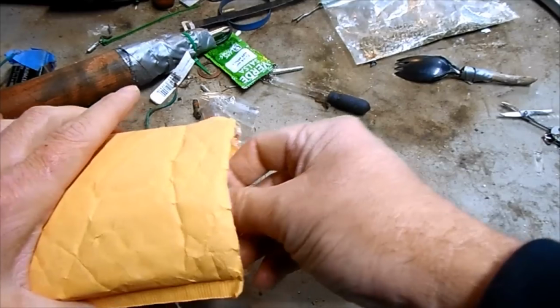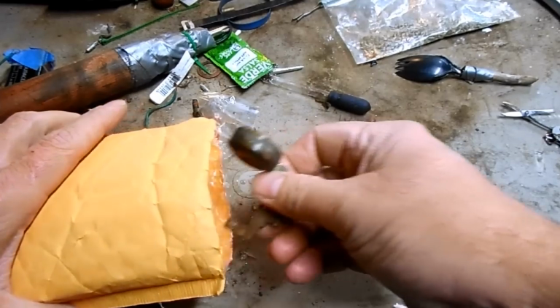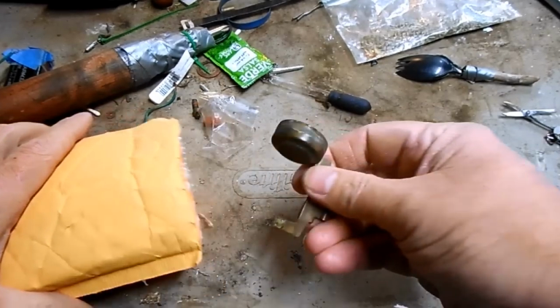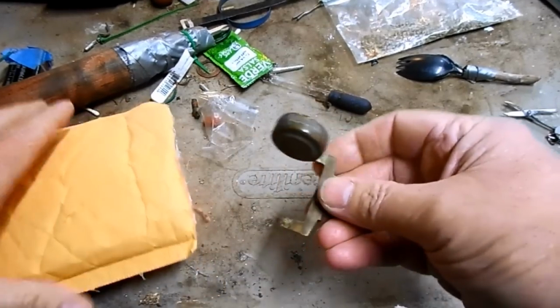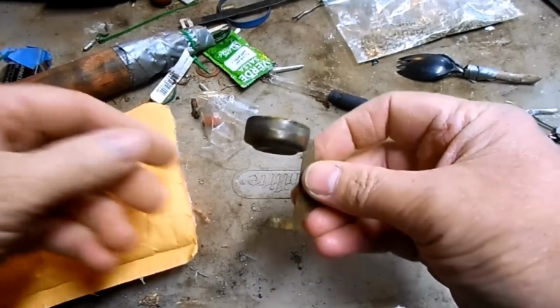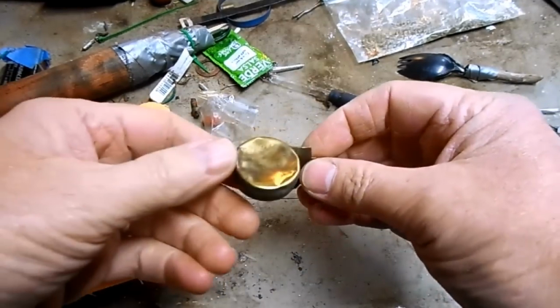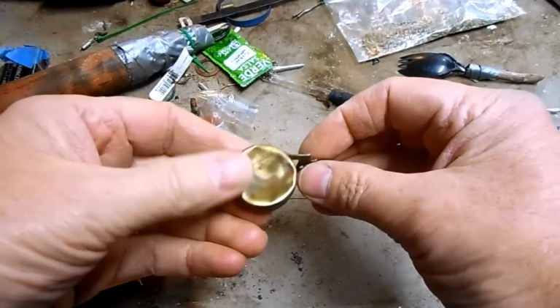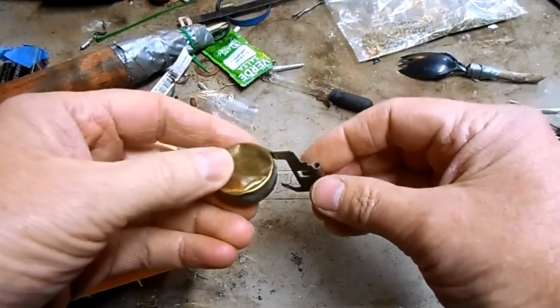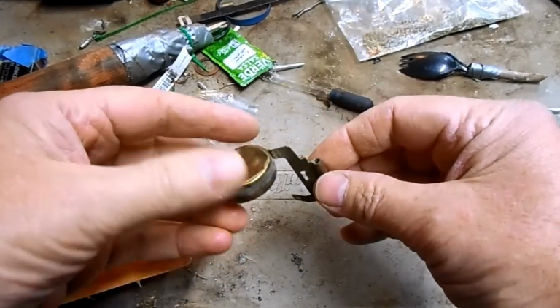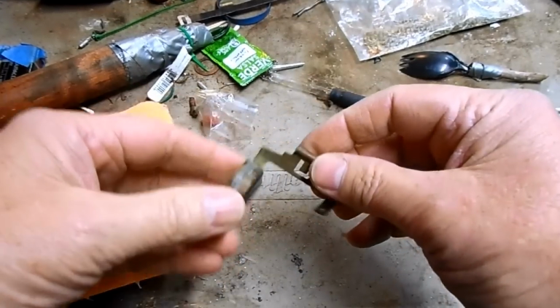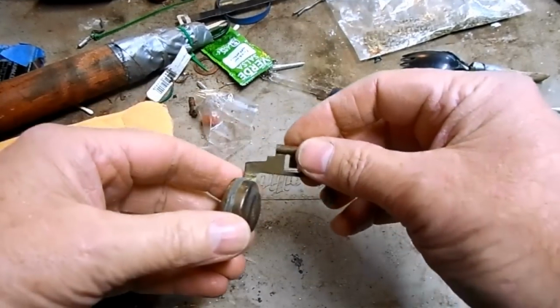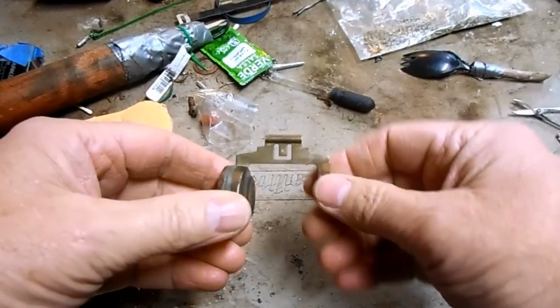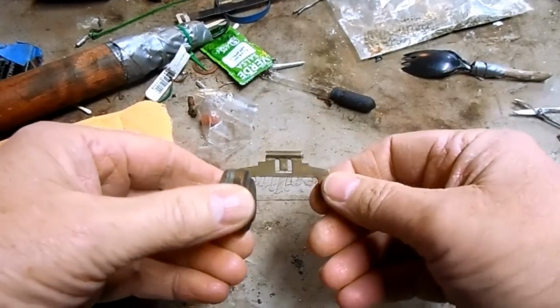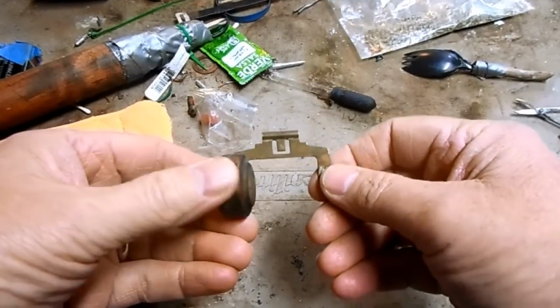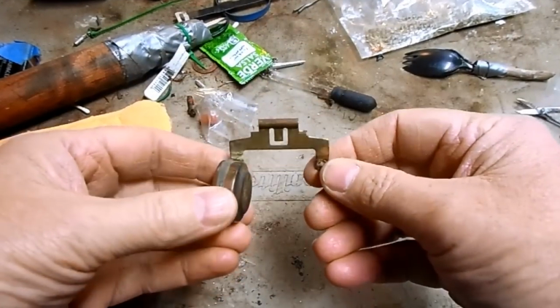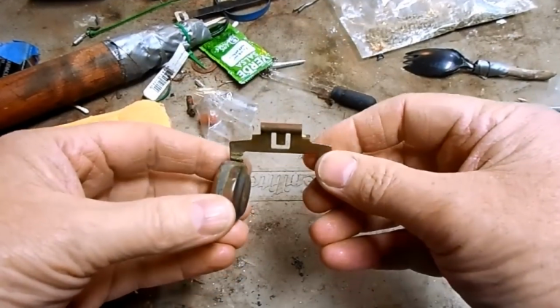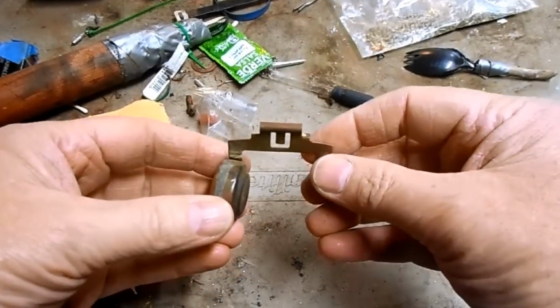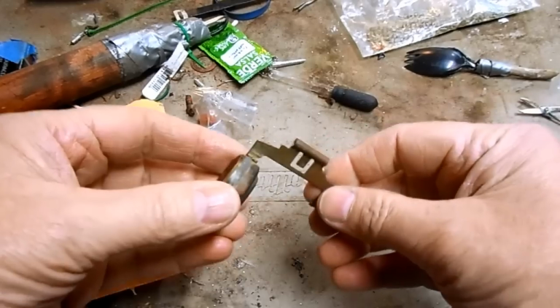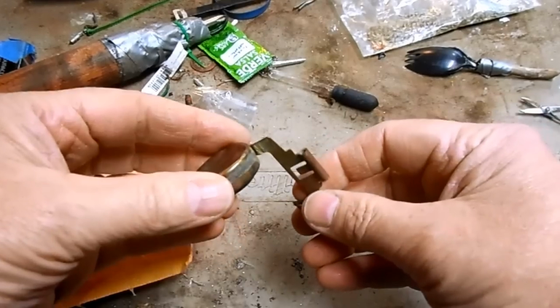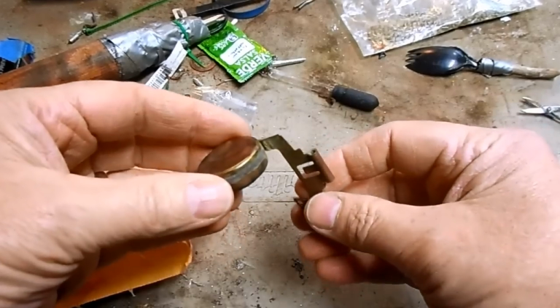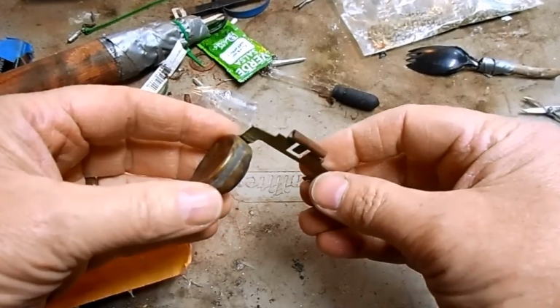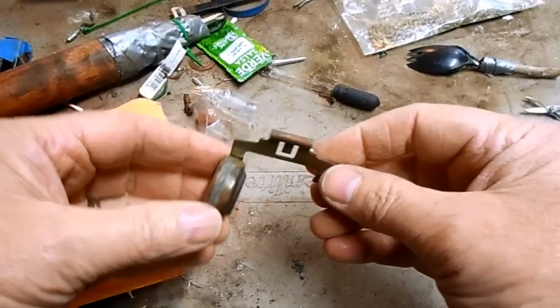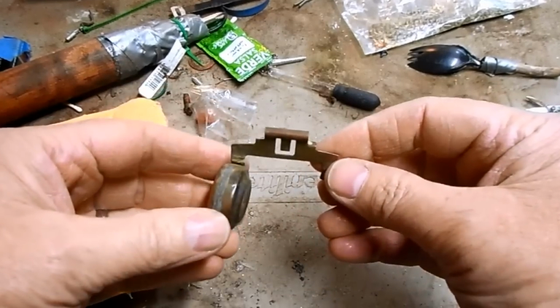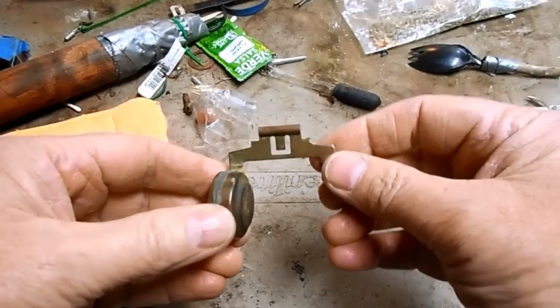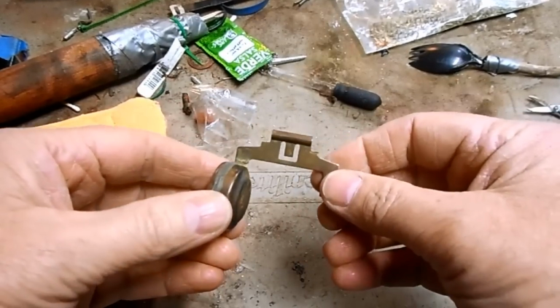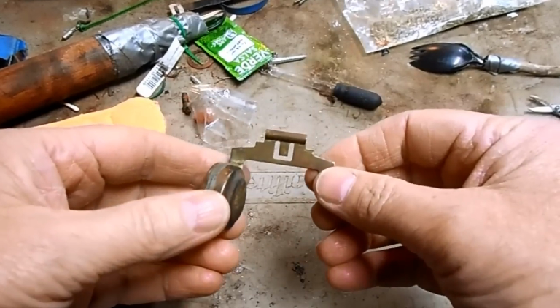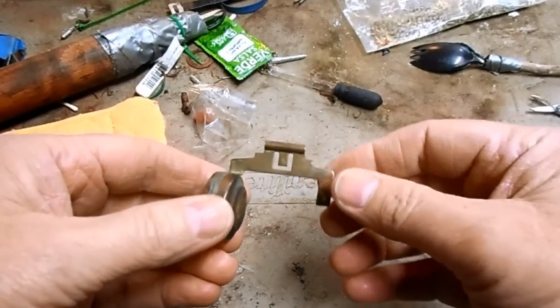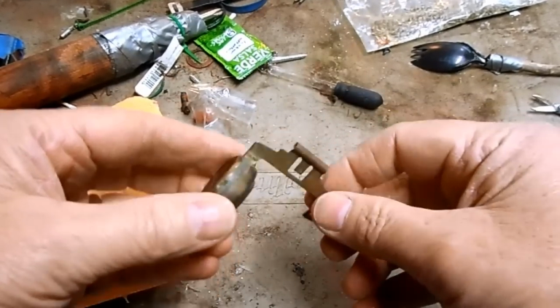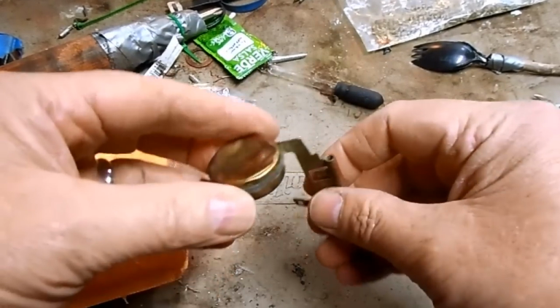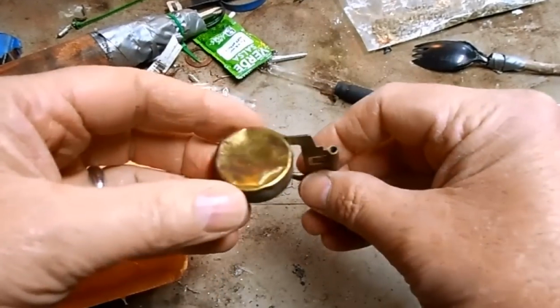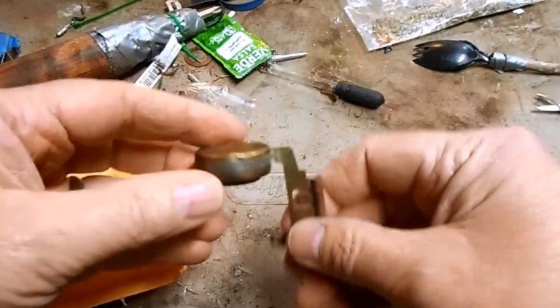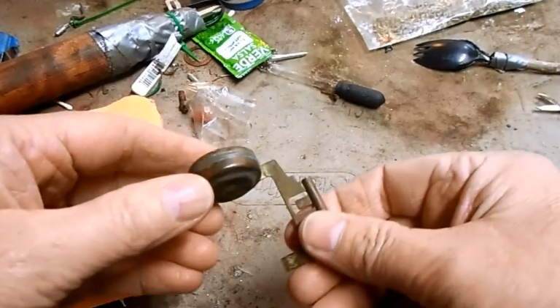Brody mailed me his broken carburetor float, so today I'm going to do an entire video on carburetor floats — how to repair them and how to adjust the fuel level.